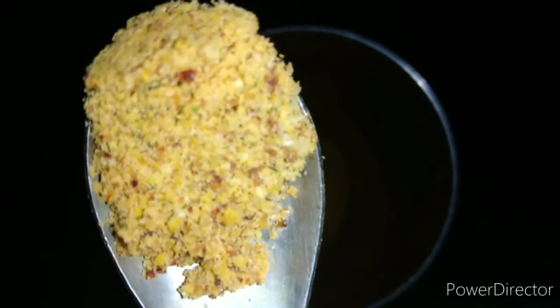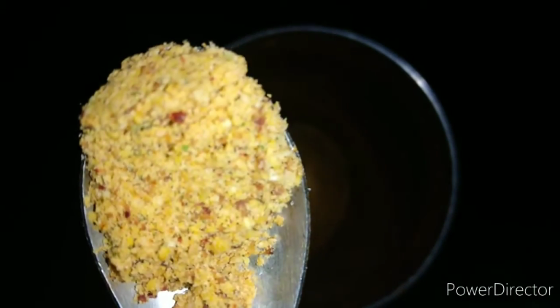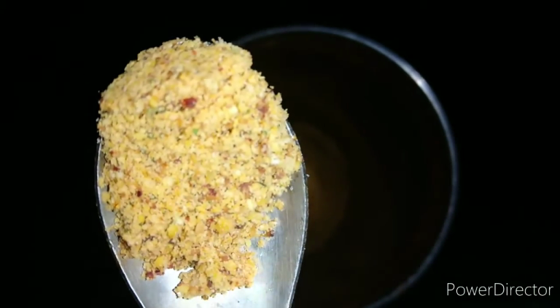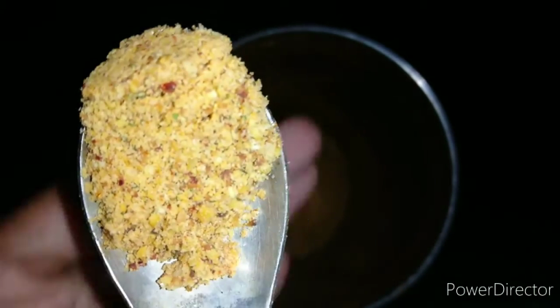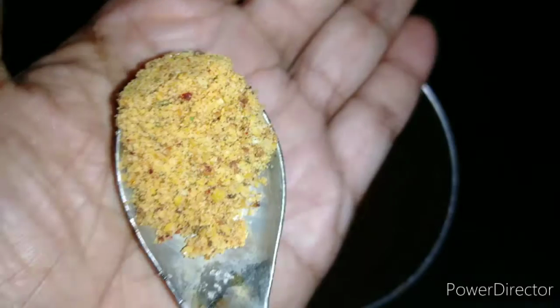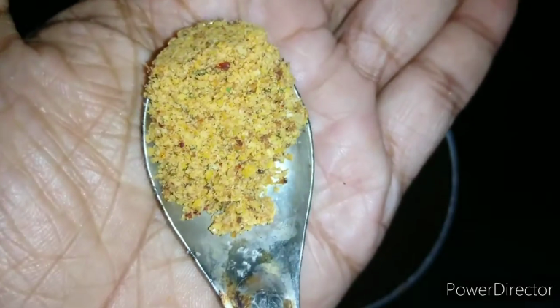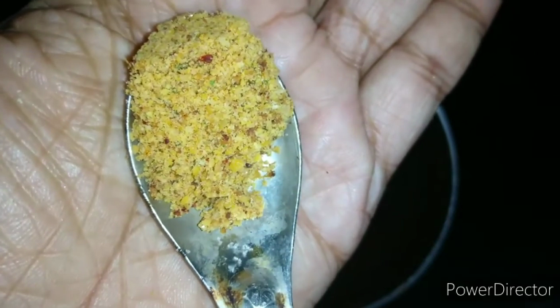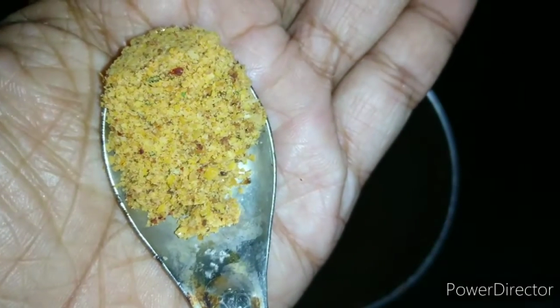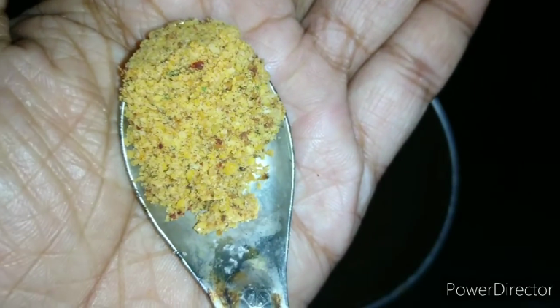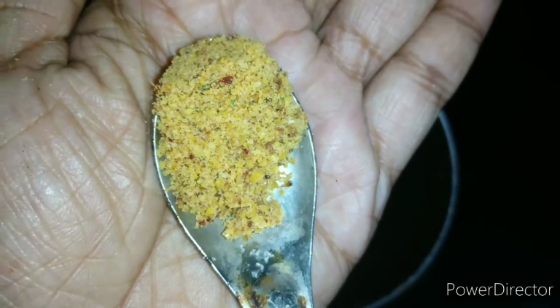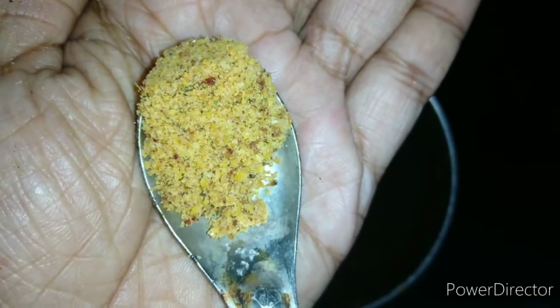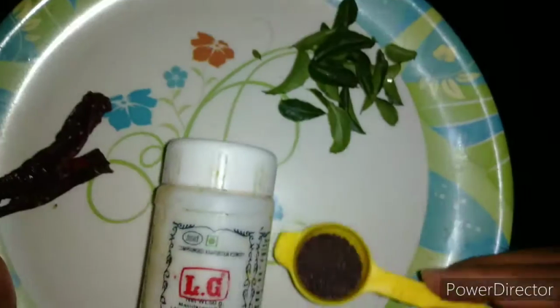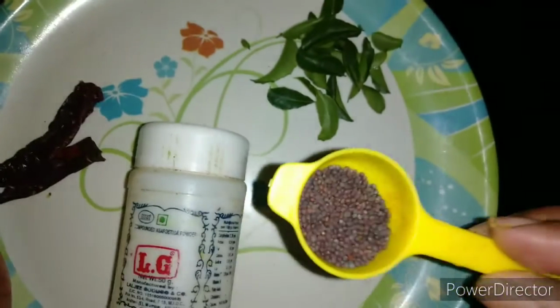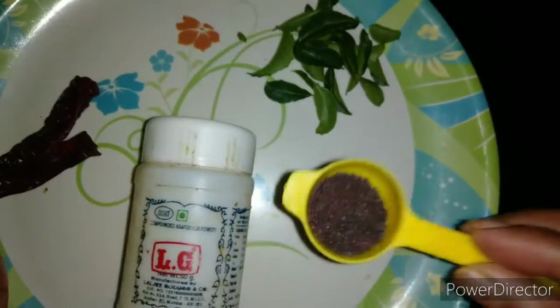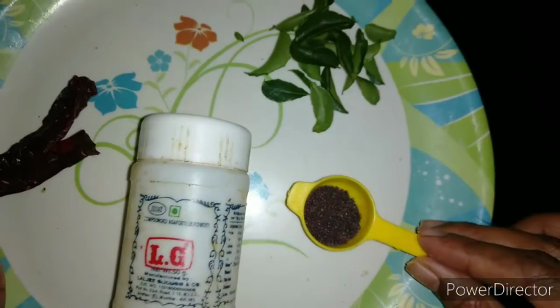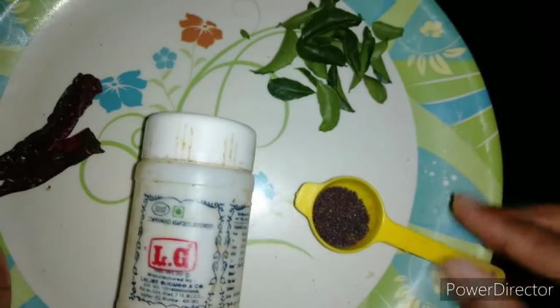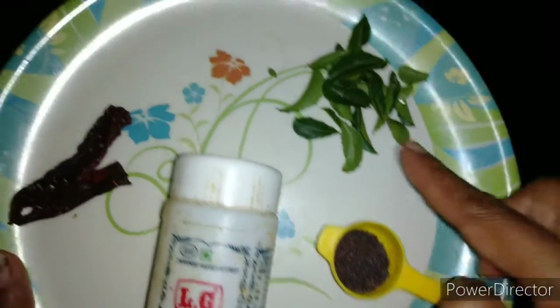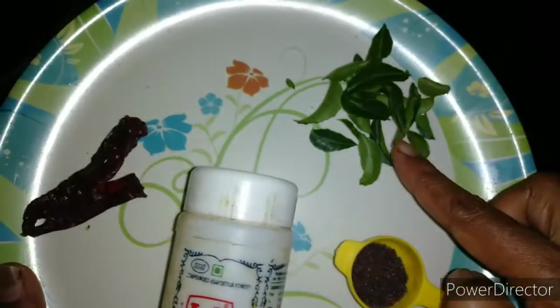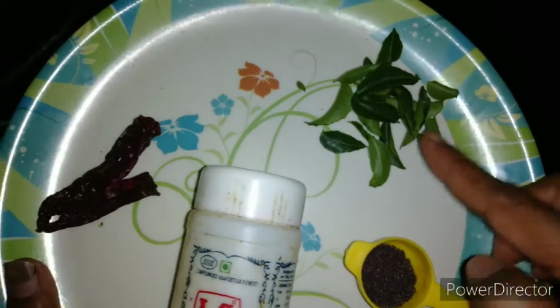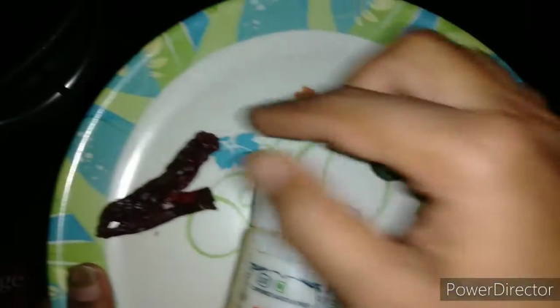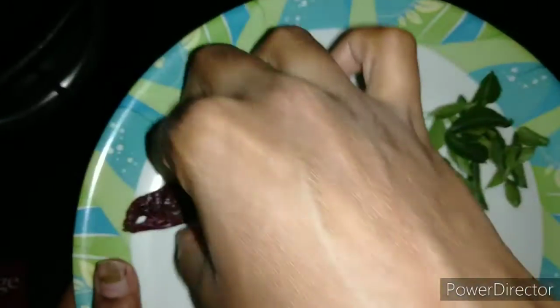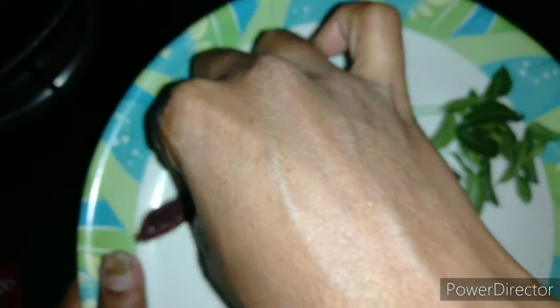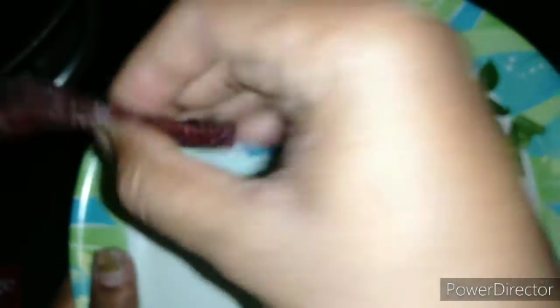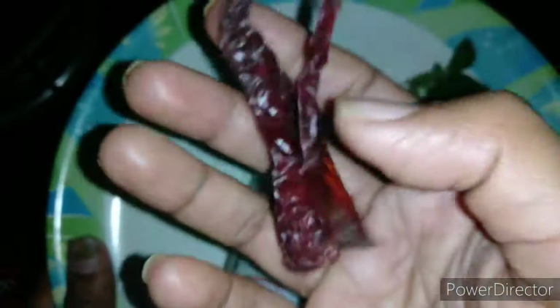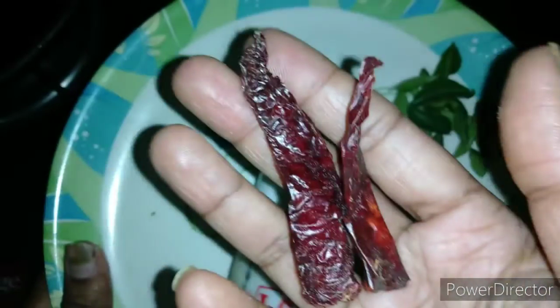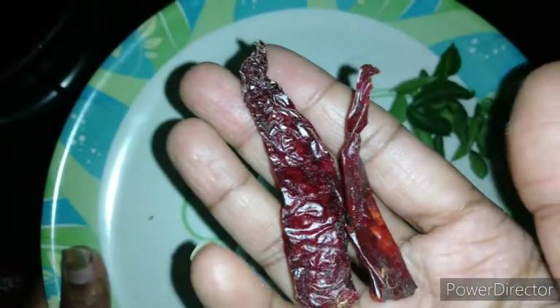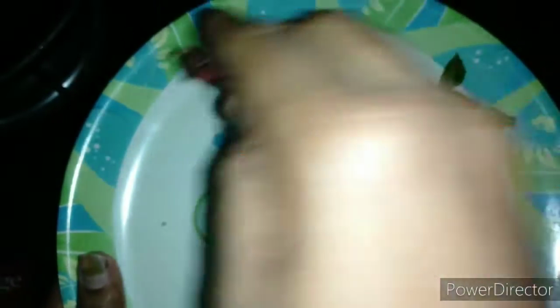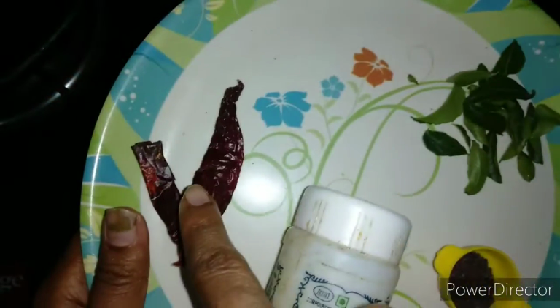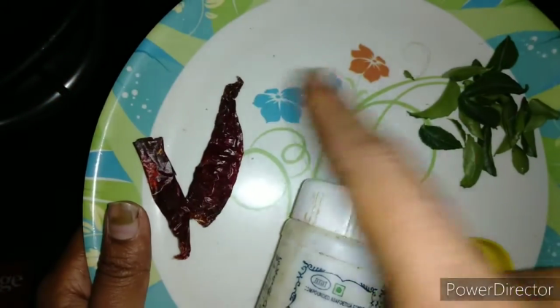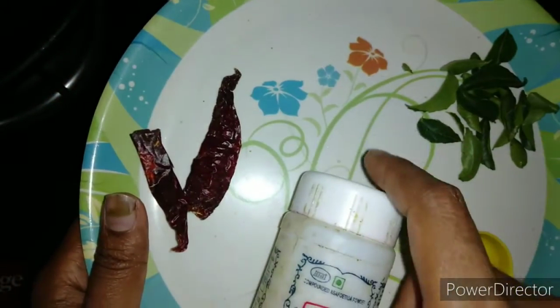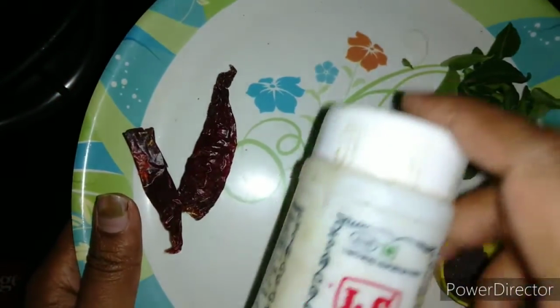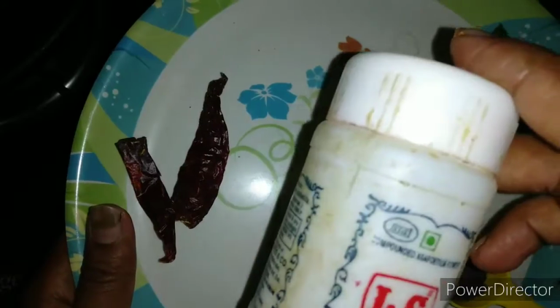You can see that I have ground it into a coarse powder and the chutney pudi is ready. Now let us make the tadka. For this I have taken one teaspoon of mustard seeds, some curry leaves, two badigi chilies, and some hing or asafoetida.